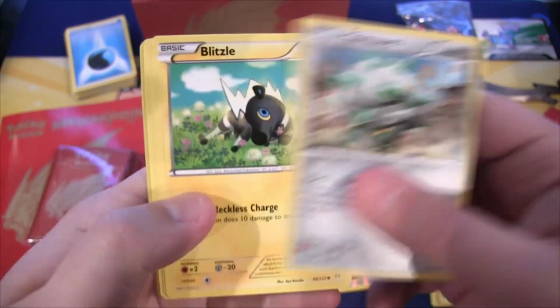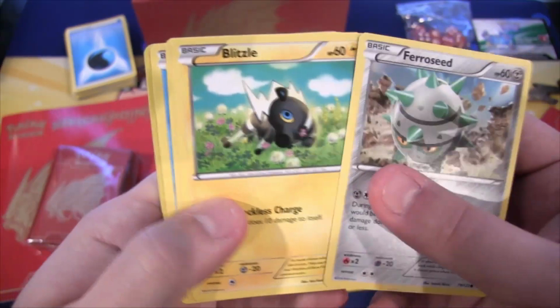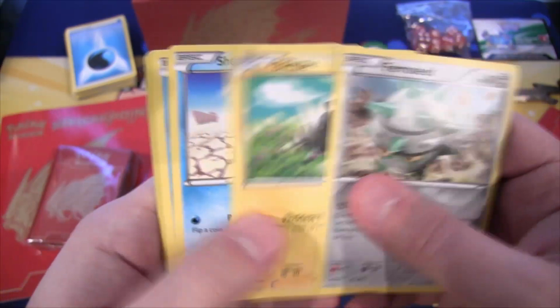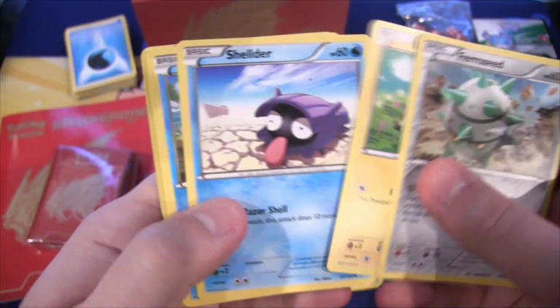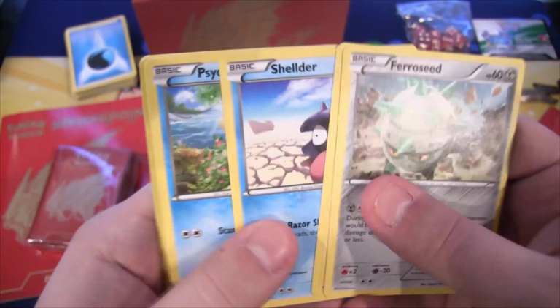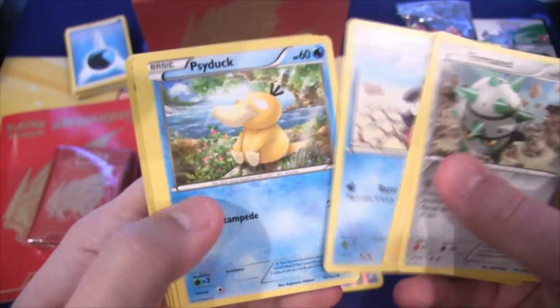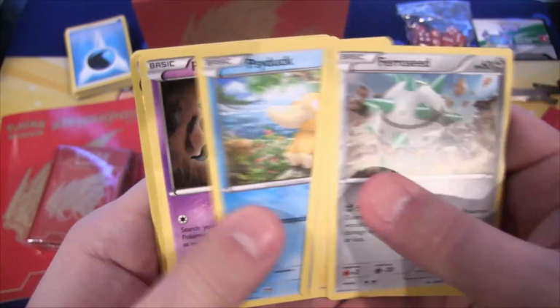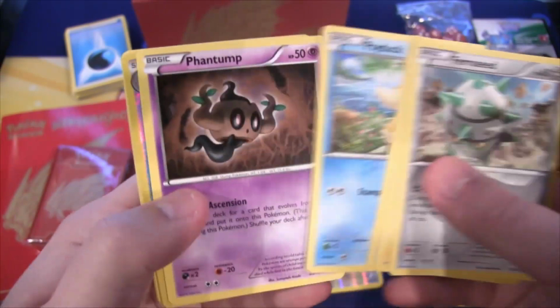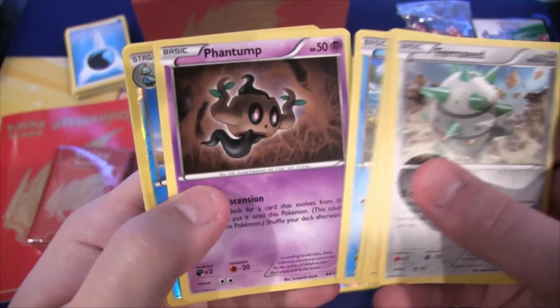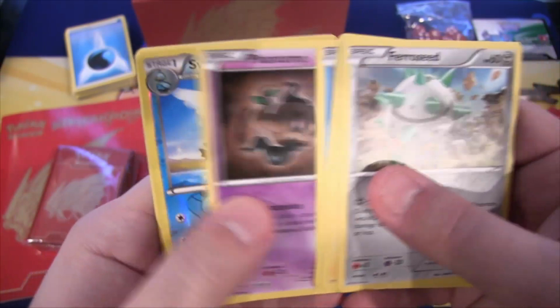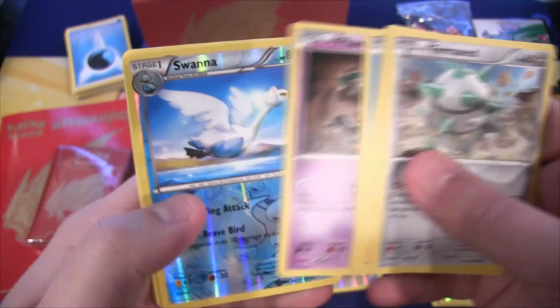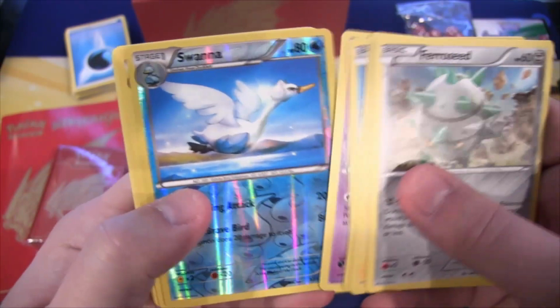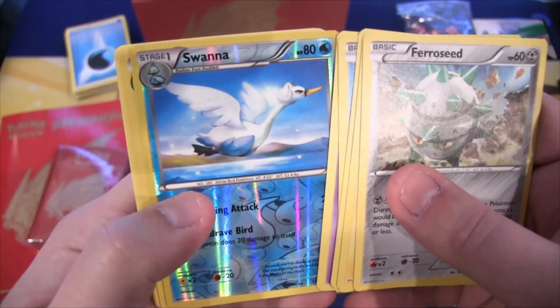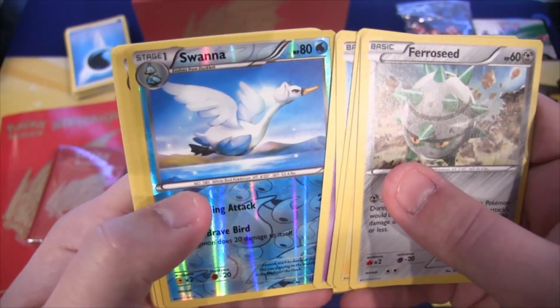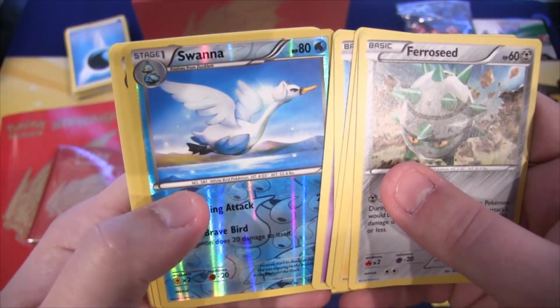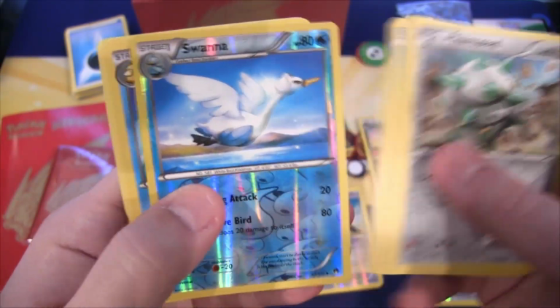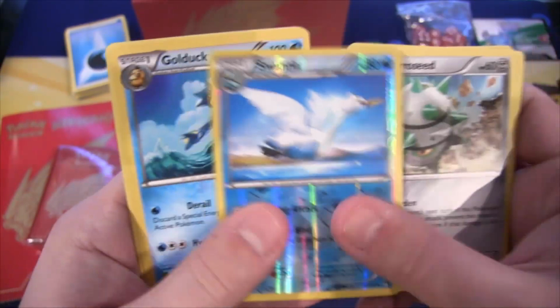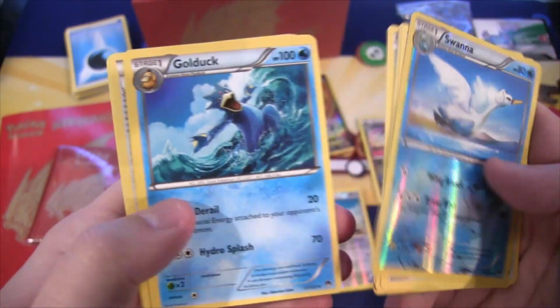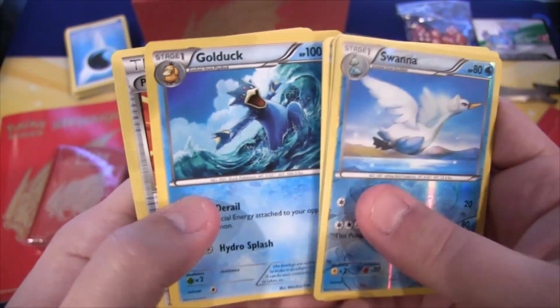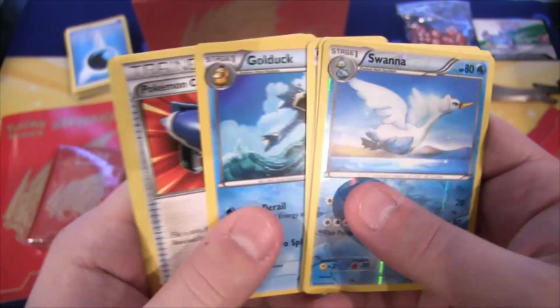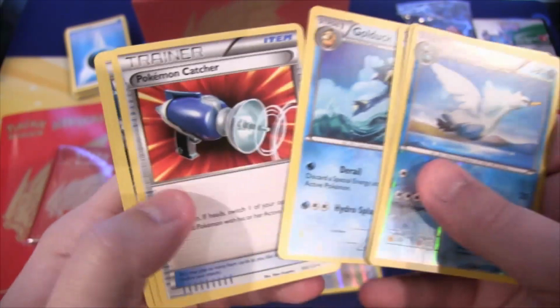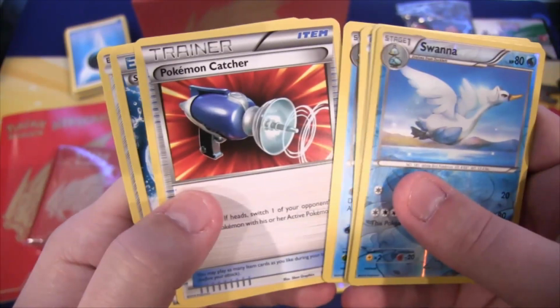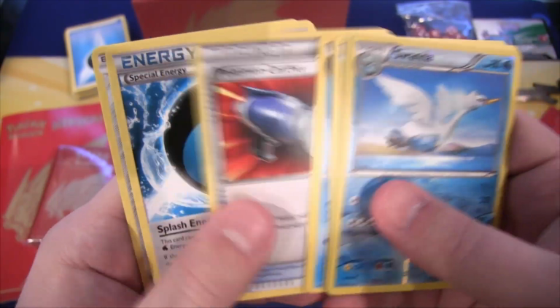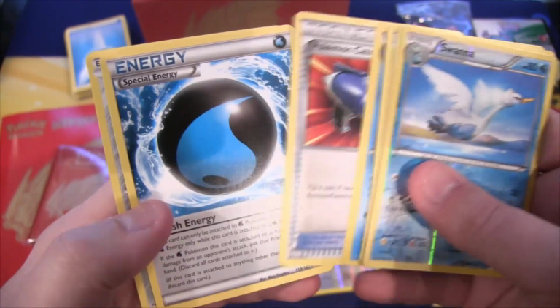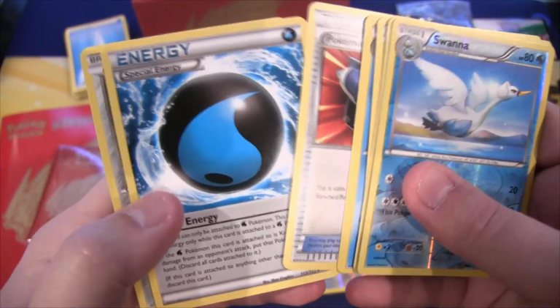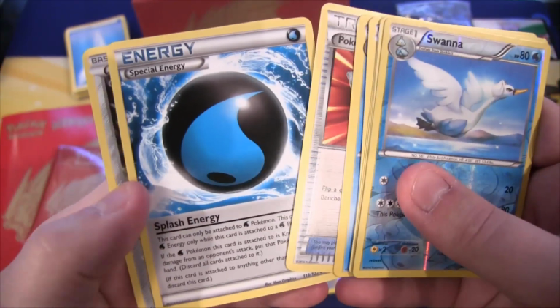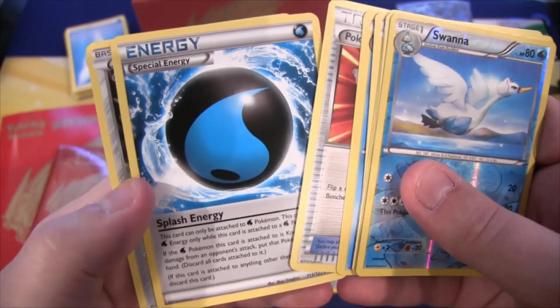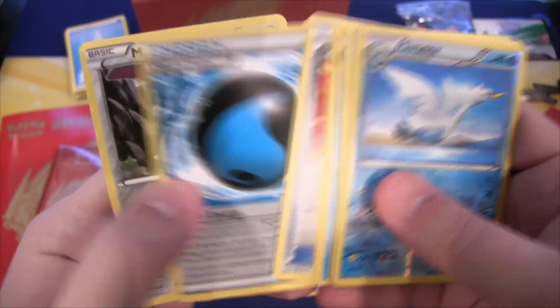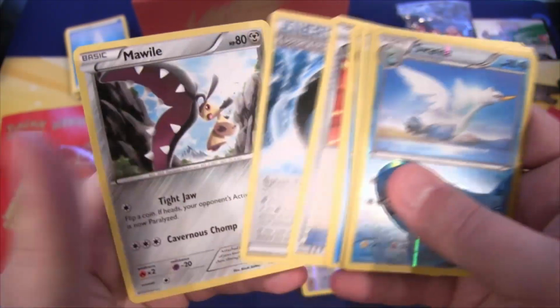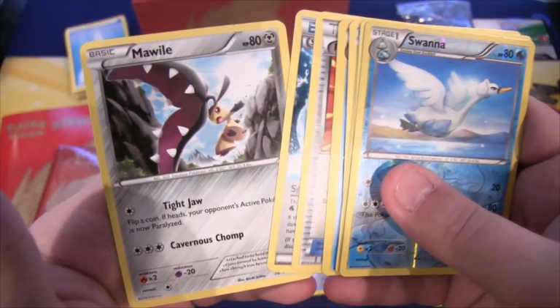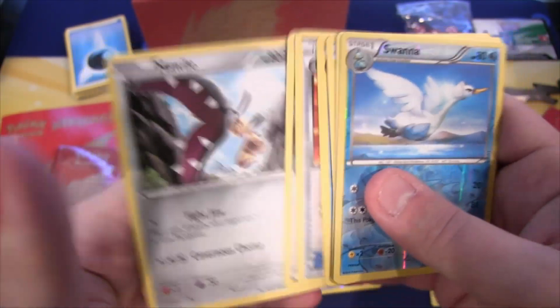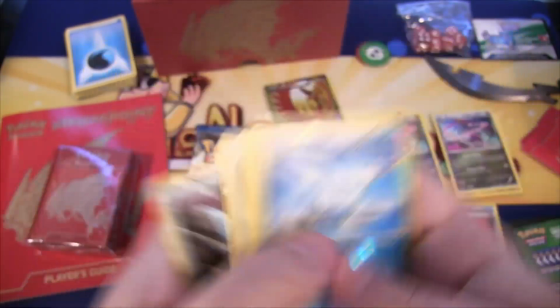Ferroseed, Blitzel, Shellder, Psyduck, Phantump, then we have a Swanna, Golduck, Pokemon Catcher, then a Splash Energy, and Mawile.